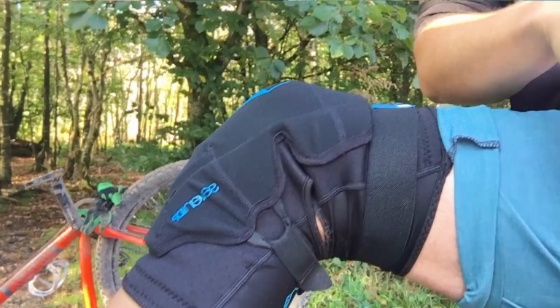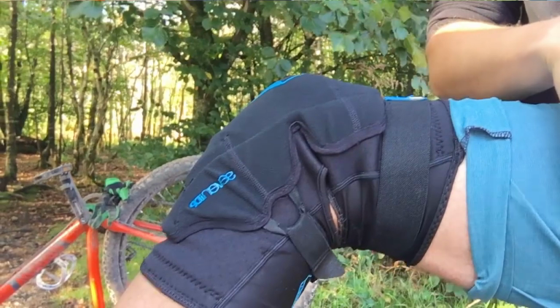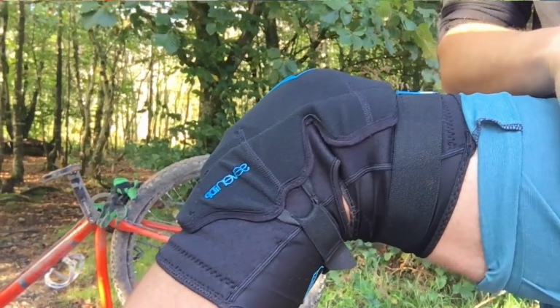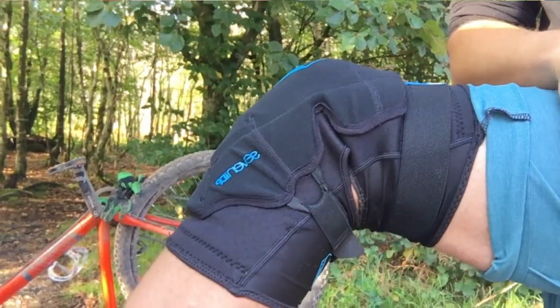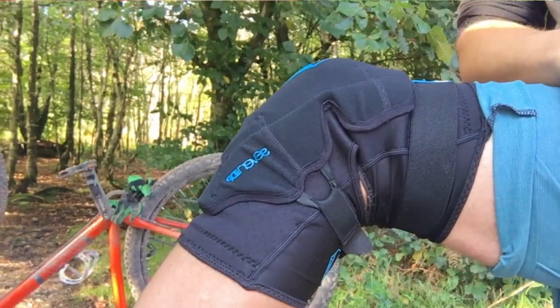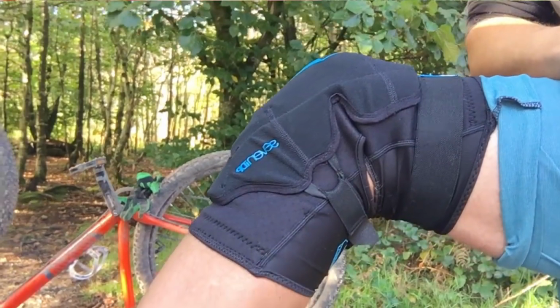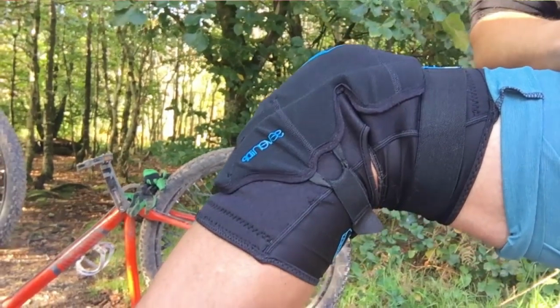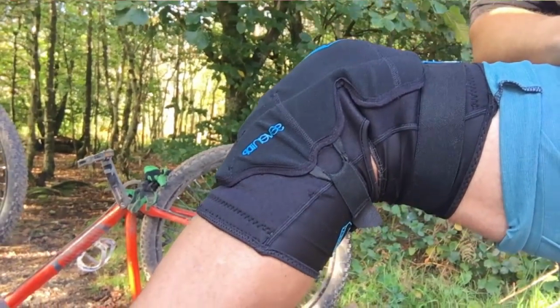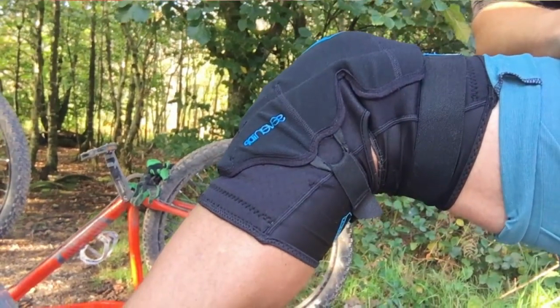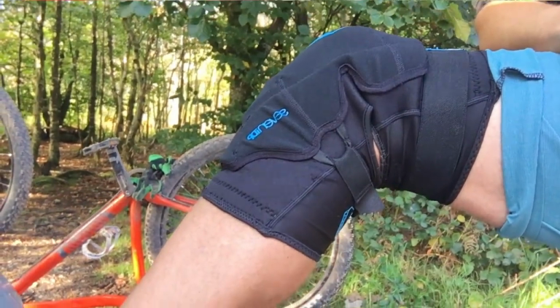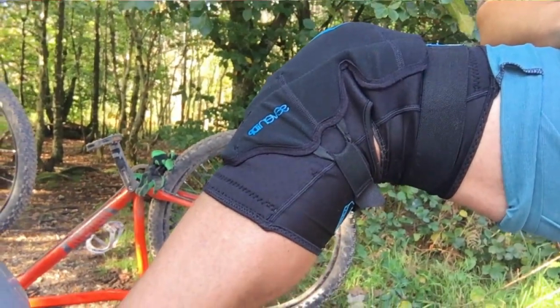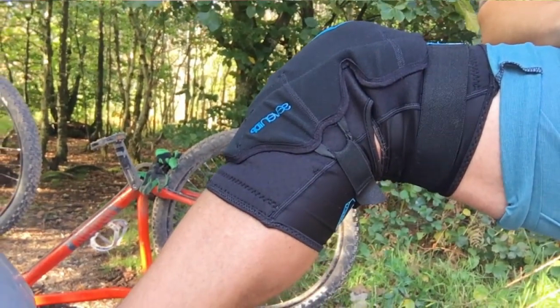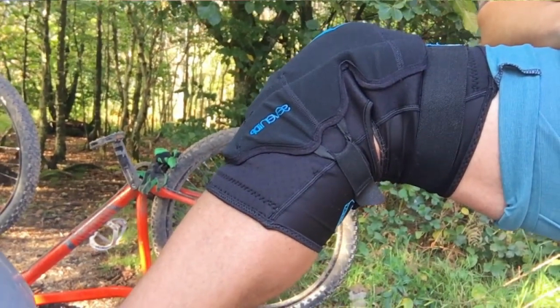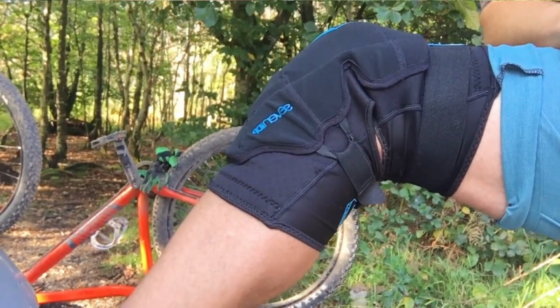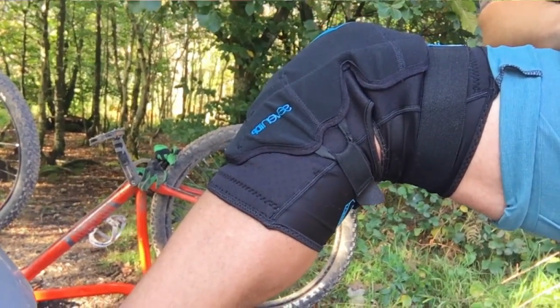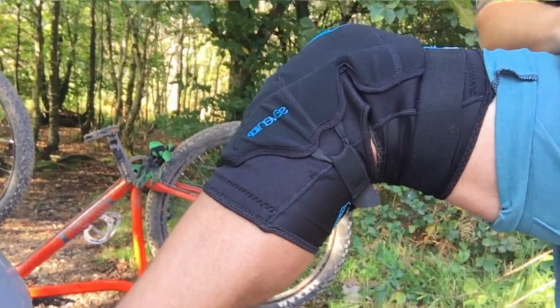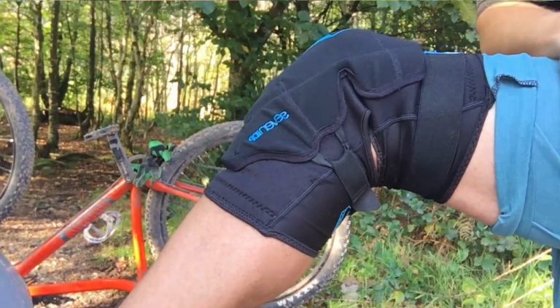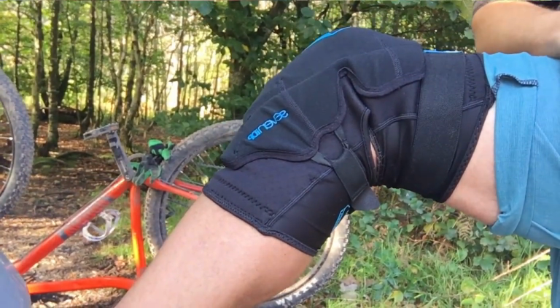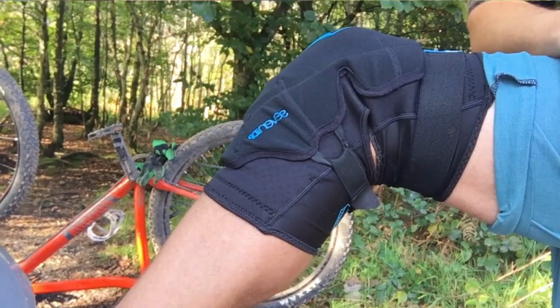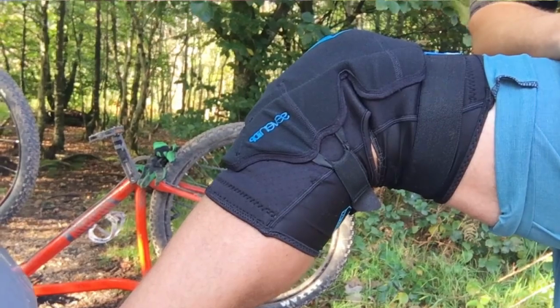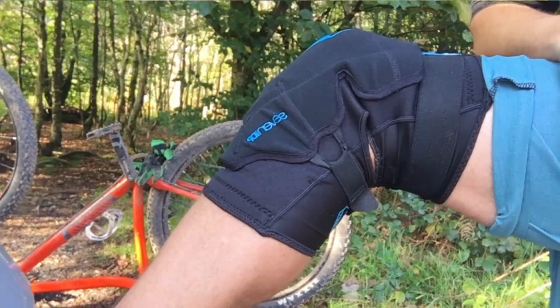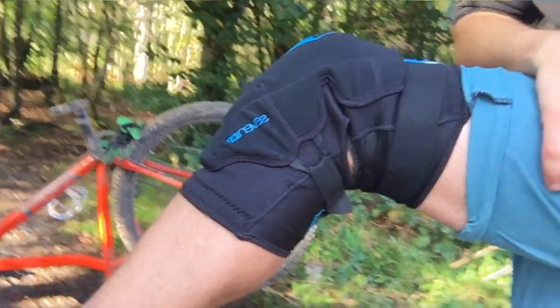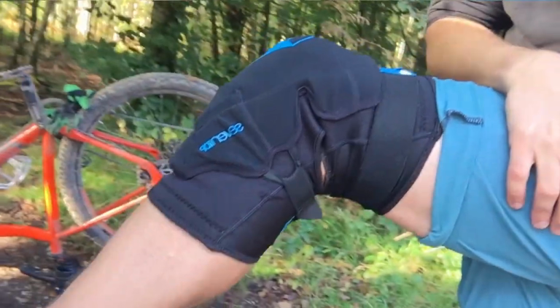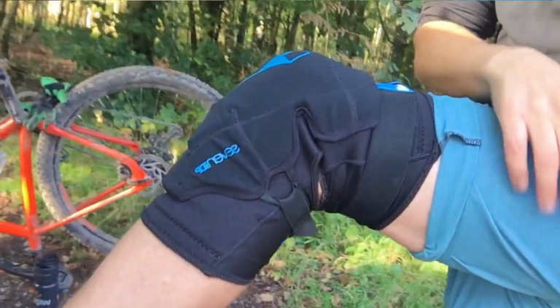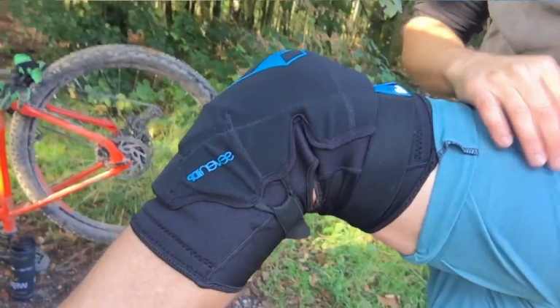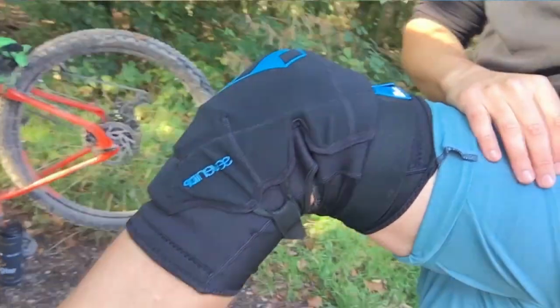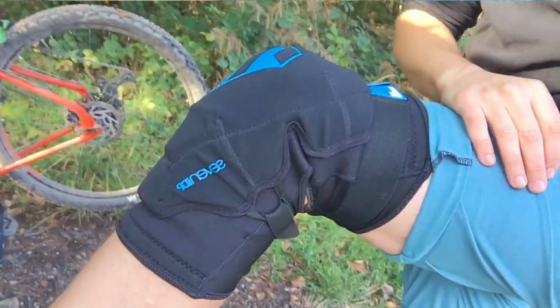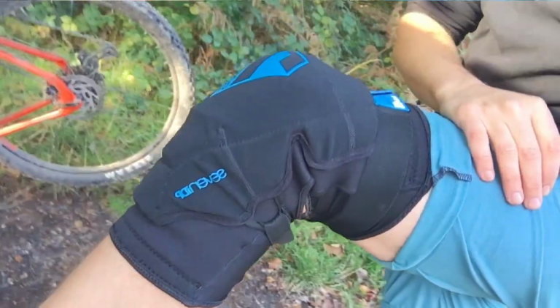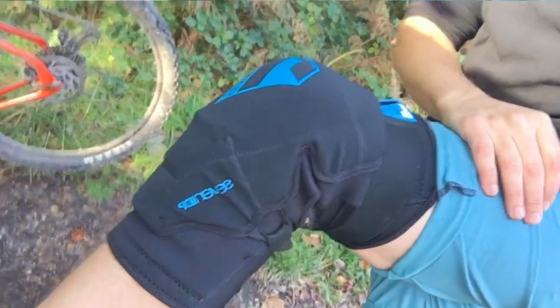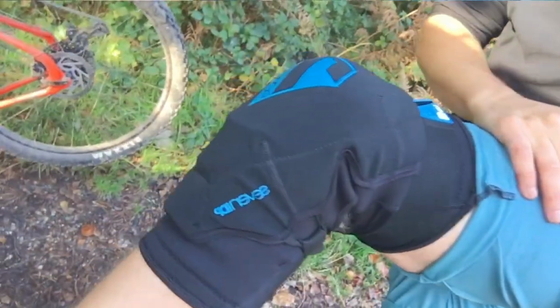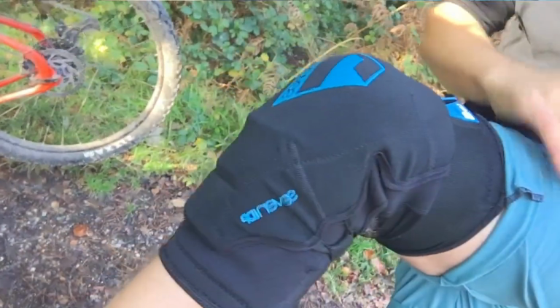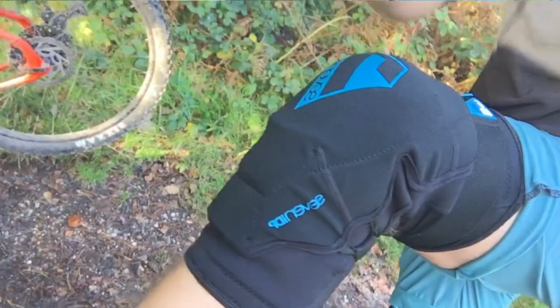In terms of their protection, they have great coverage of the whole knee including side padding. They're also a hard-capped knee pad, which provides great protection directly over your kneecap.